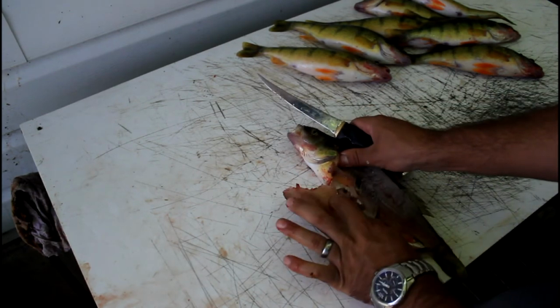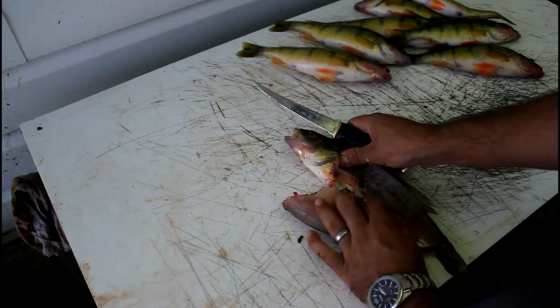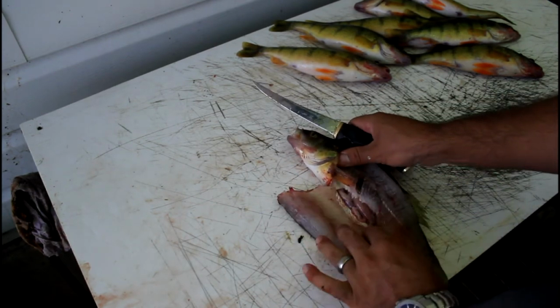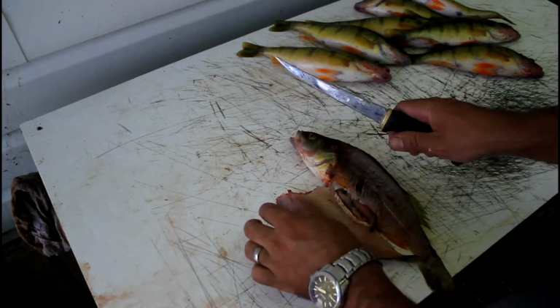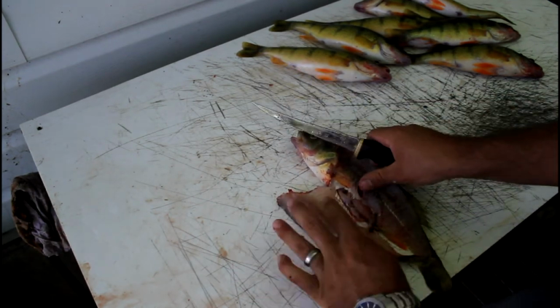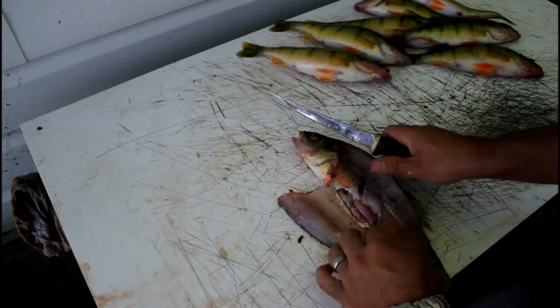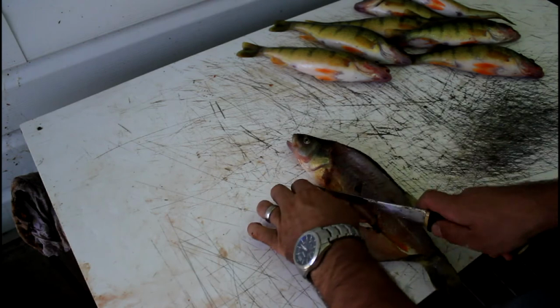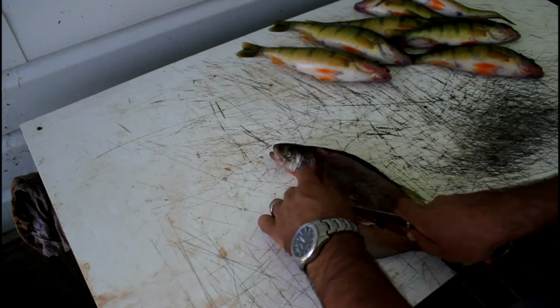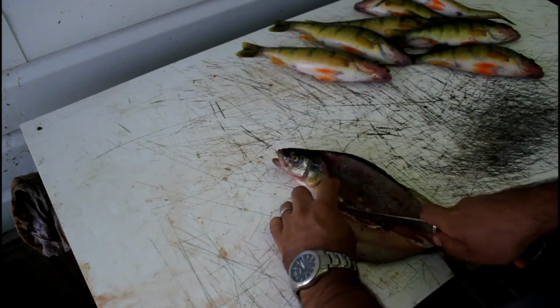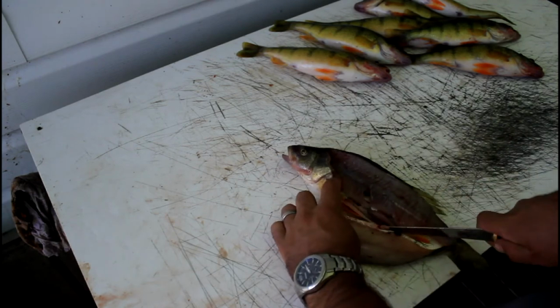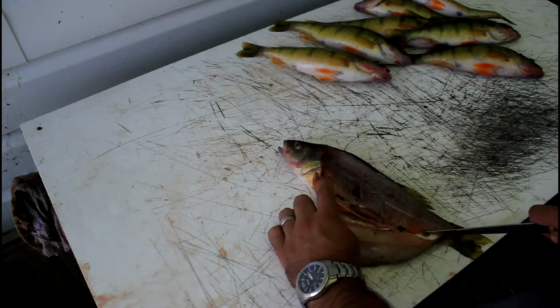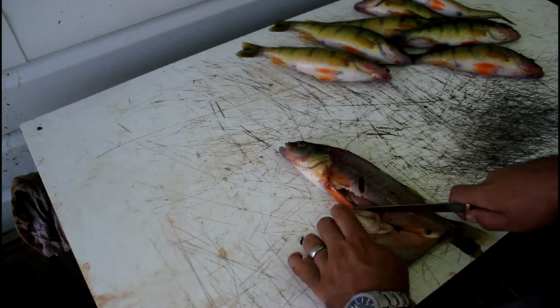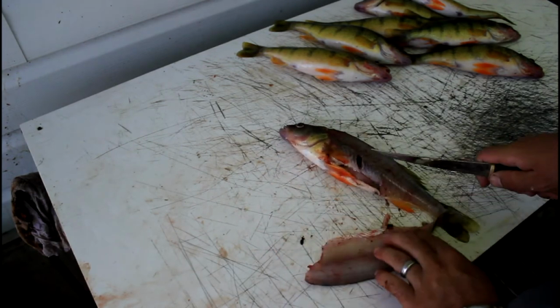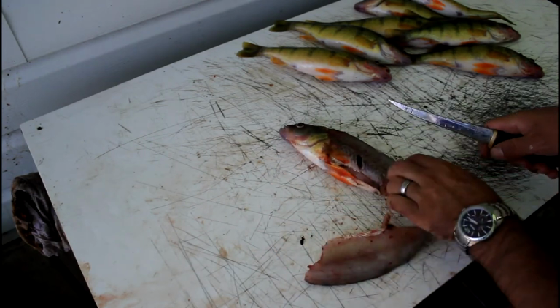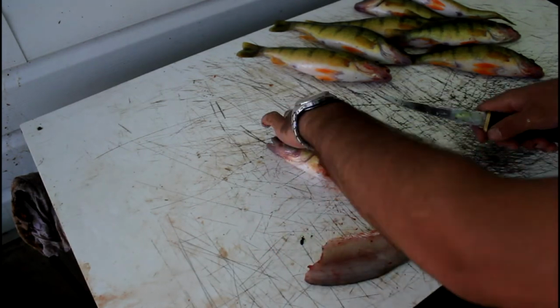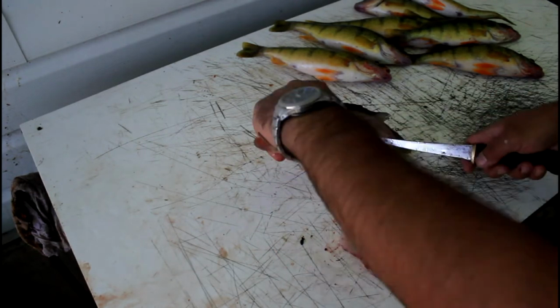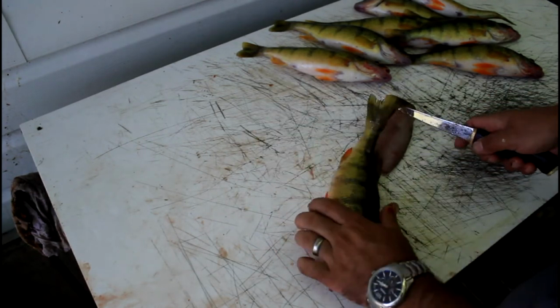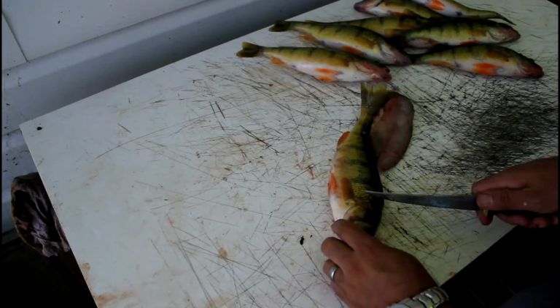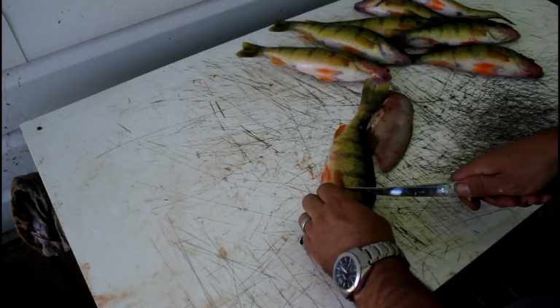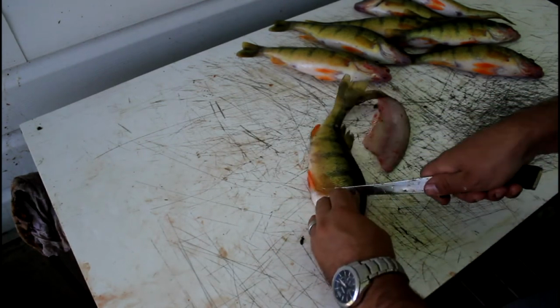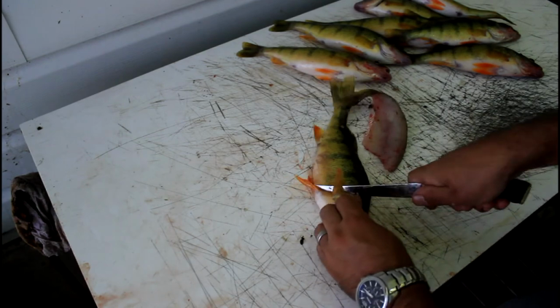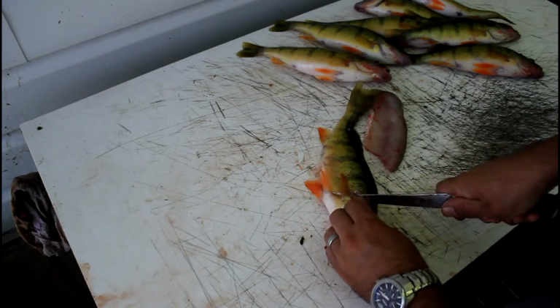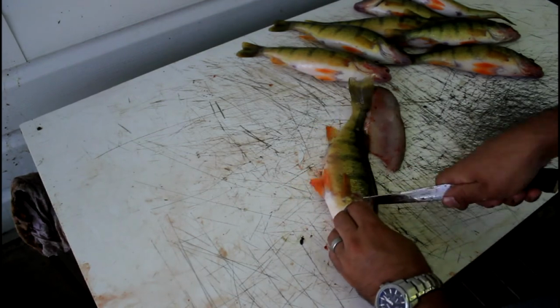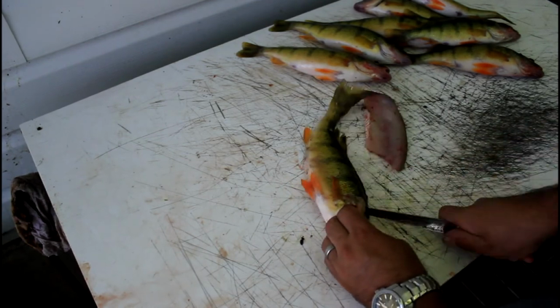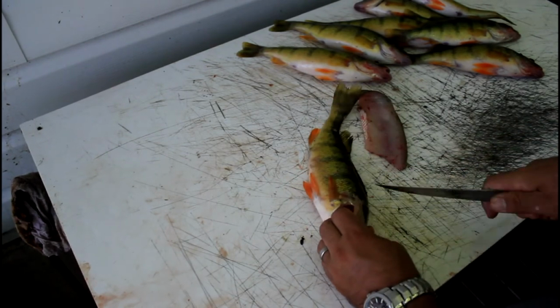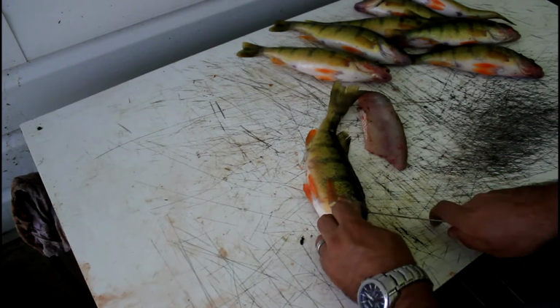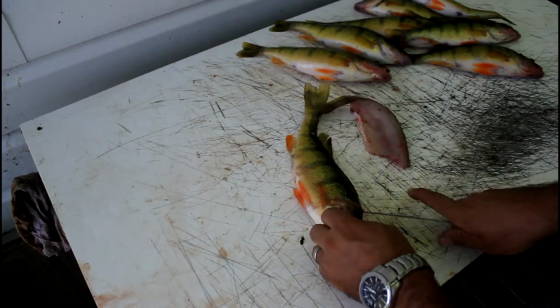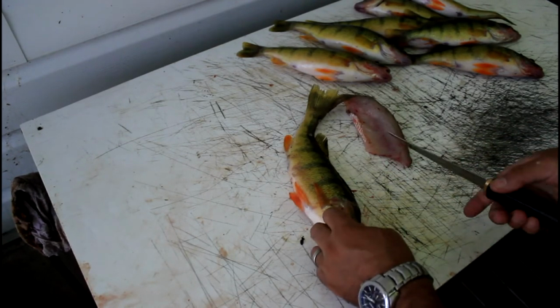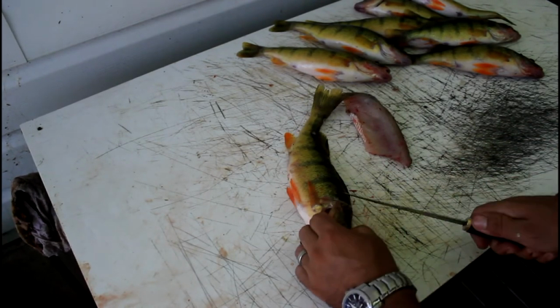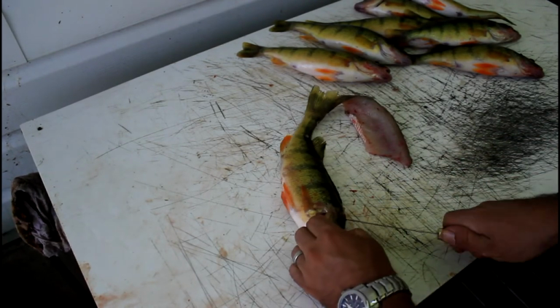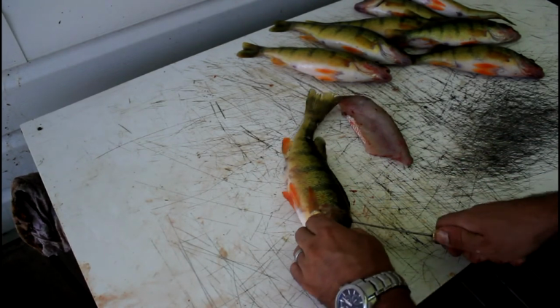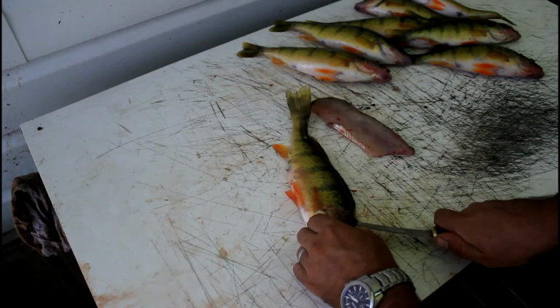Once you get down that far, you can just tear the meat away. Then you have your nice perch fillet. Then you just split it like that, then flip it over to the other side and do the same — cut down to the spine, cut down along the back.